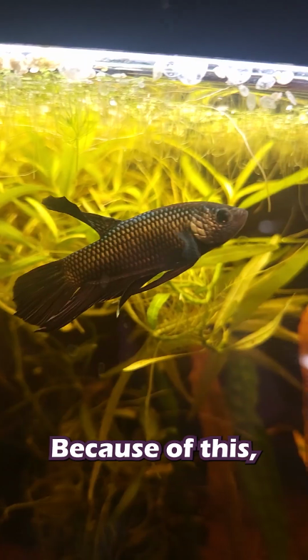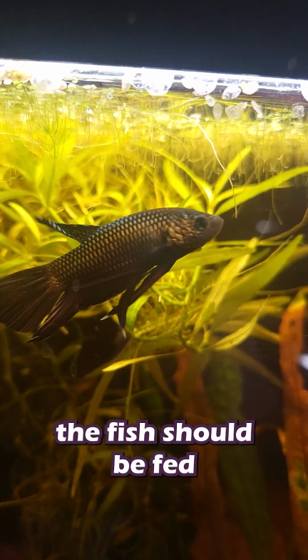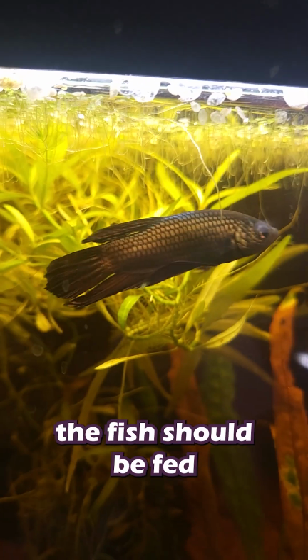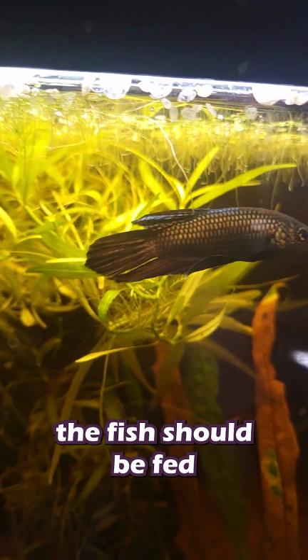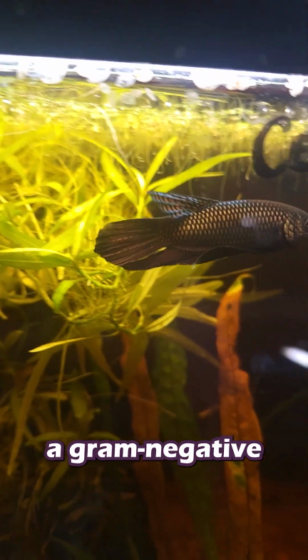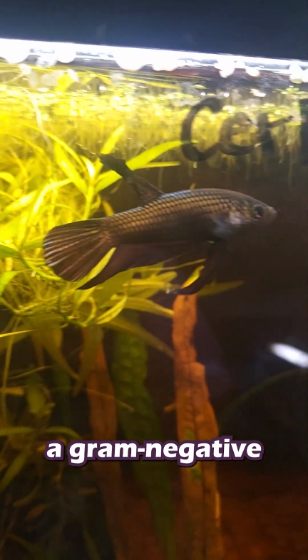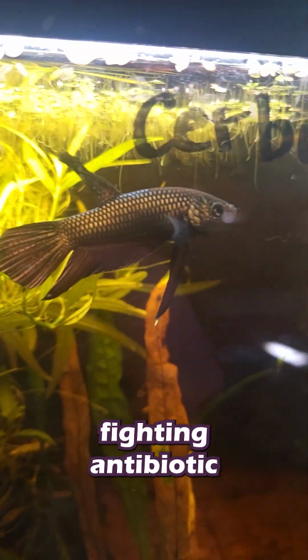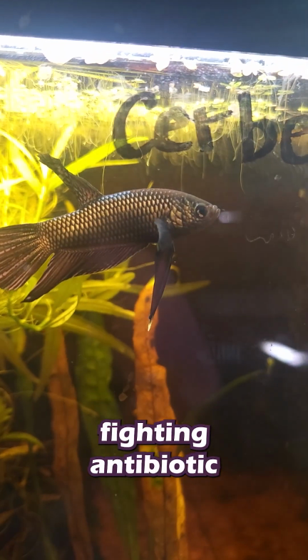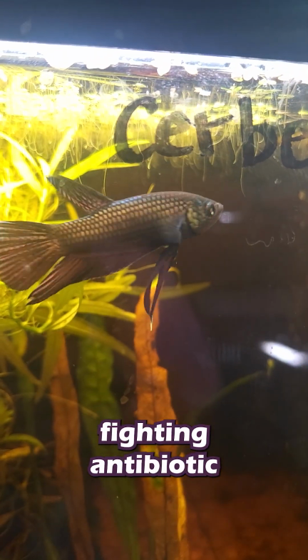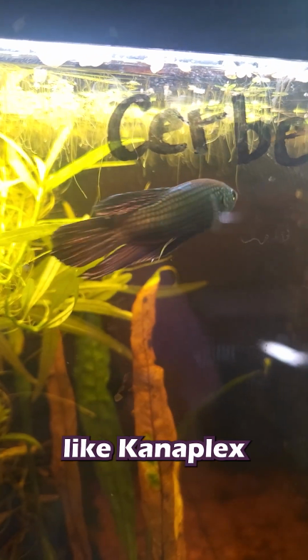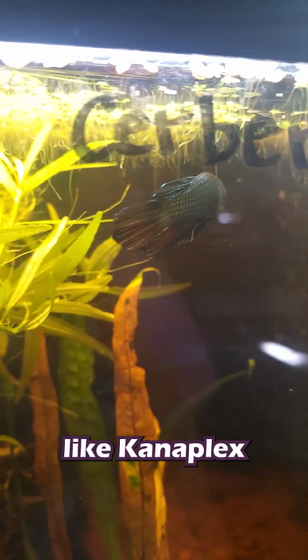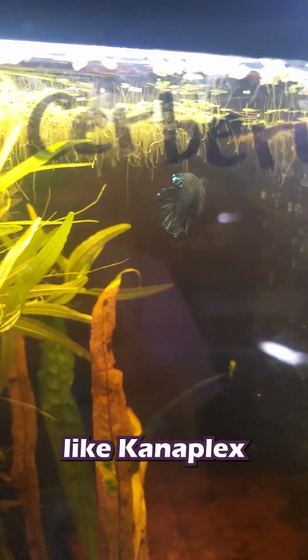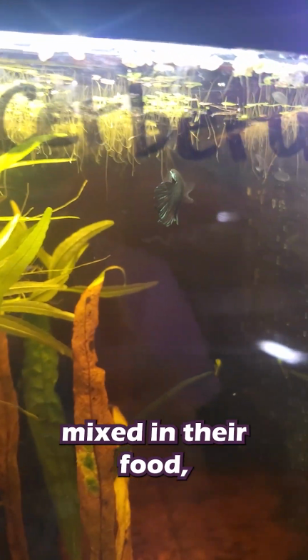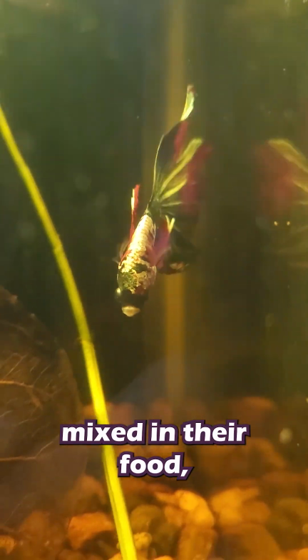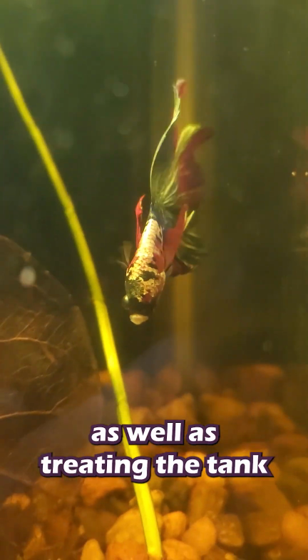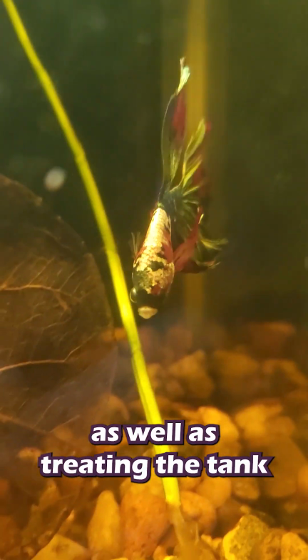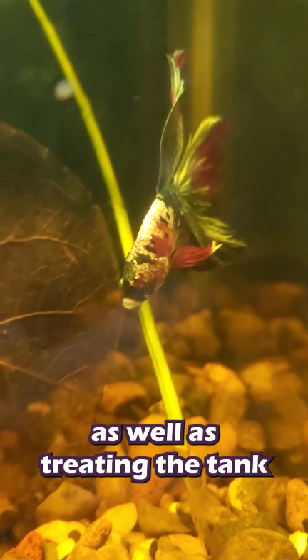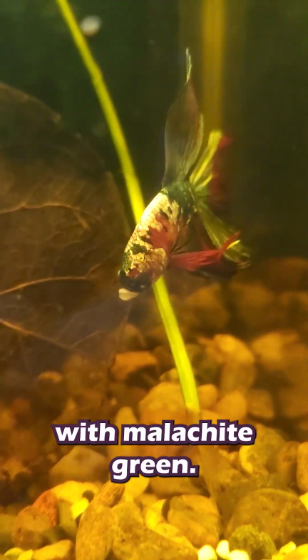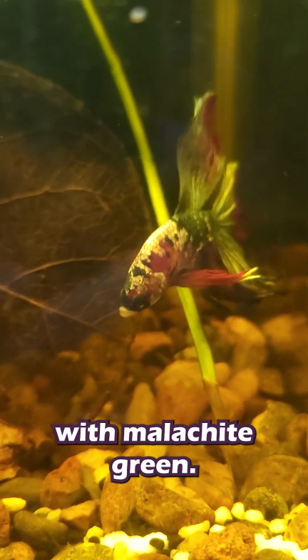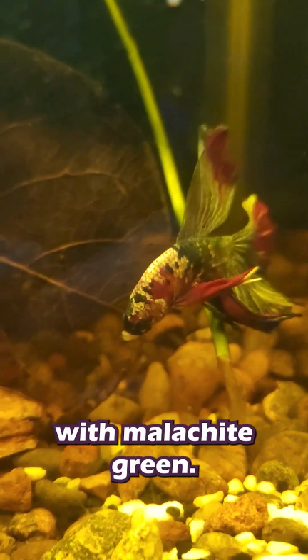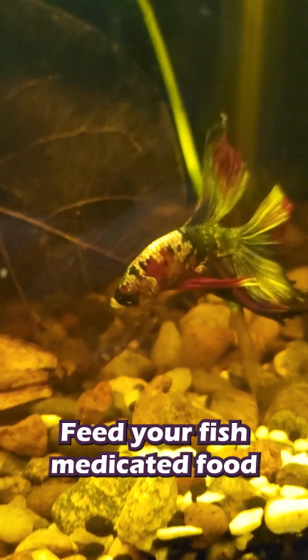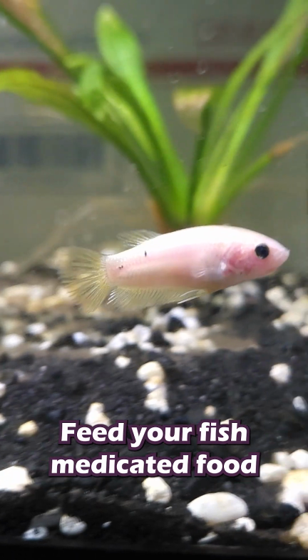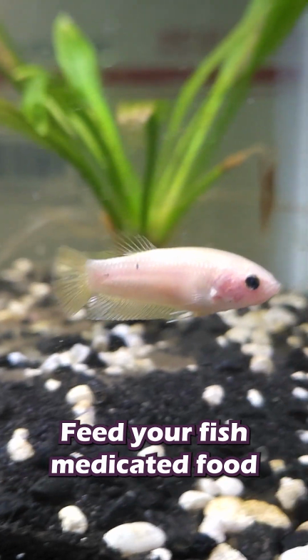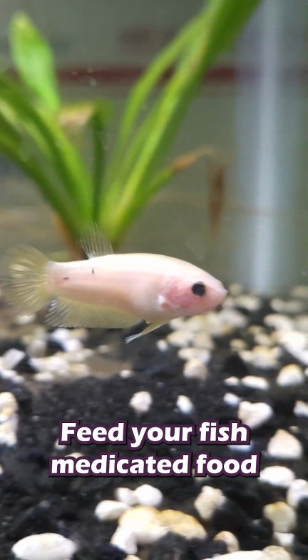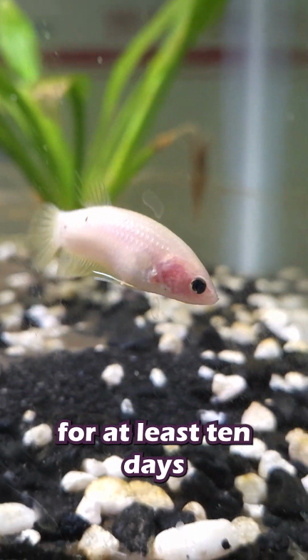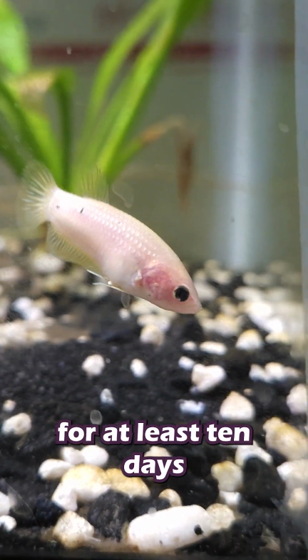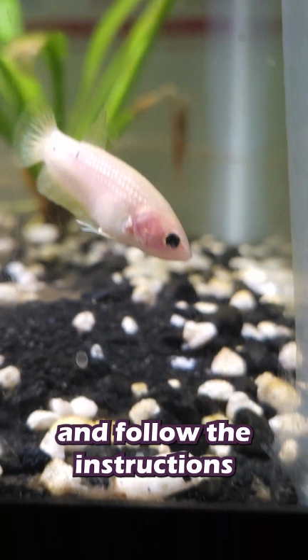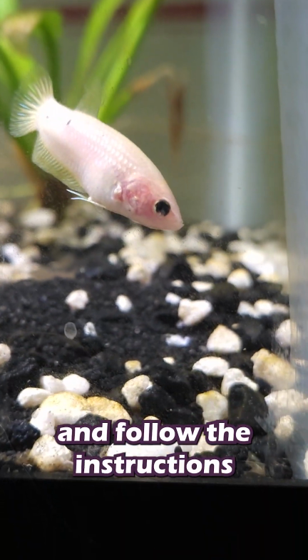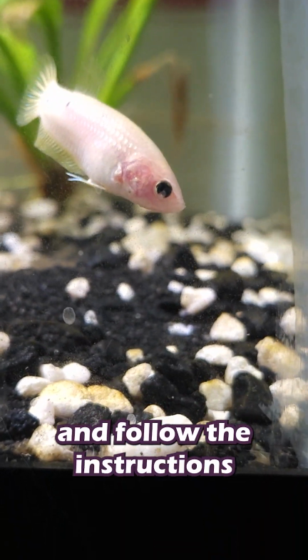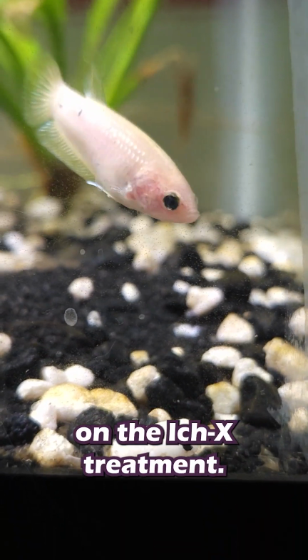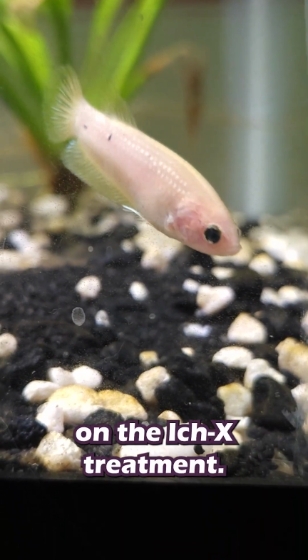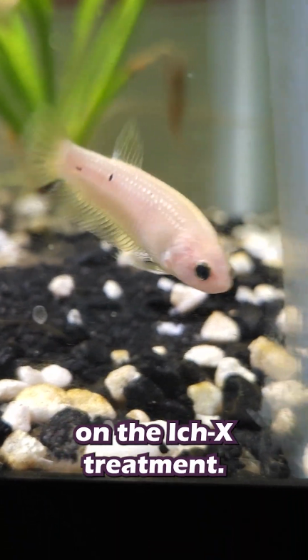Because of this, the fish should be fed a gram-negative fighting antibiotic like Kanaplex mixed in their food, as well as treating the tank with malachite green. Feed your fish medicated food for at least 10 days and follow the instructions on the Ick-X treatment.